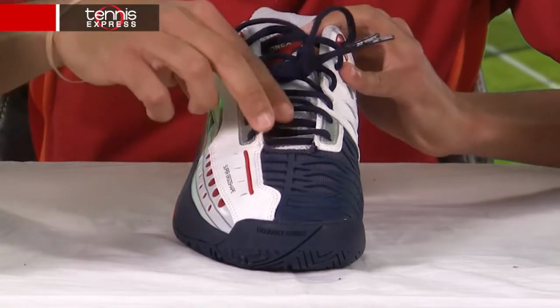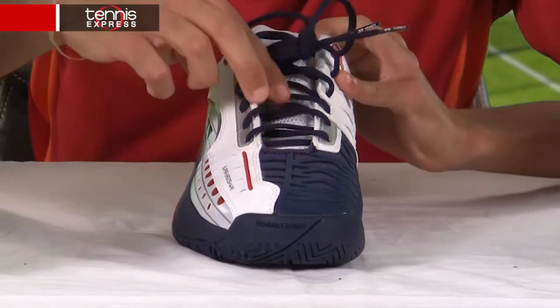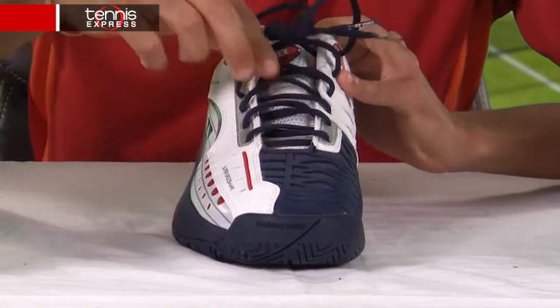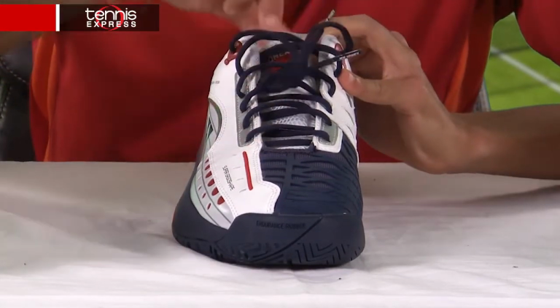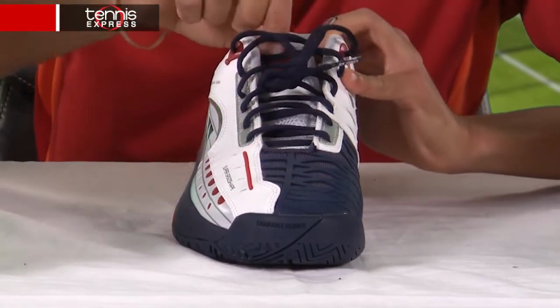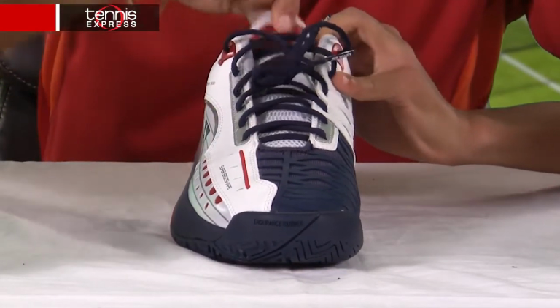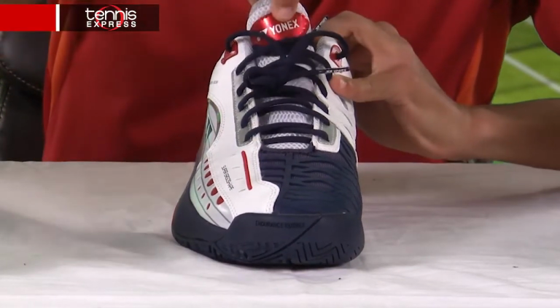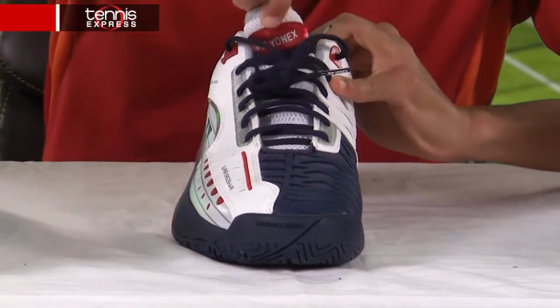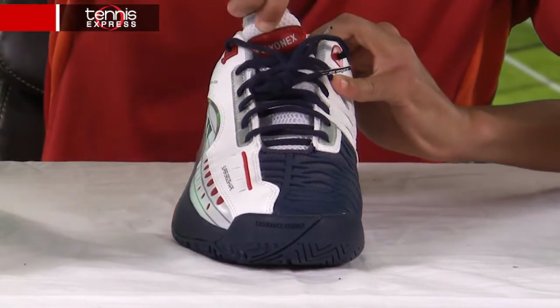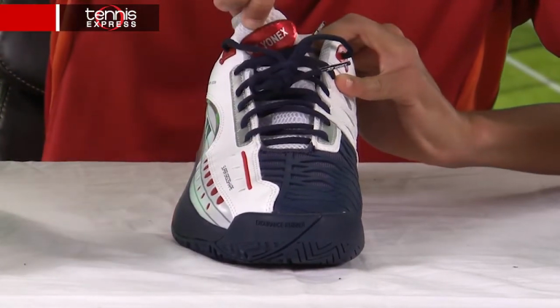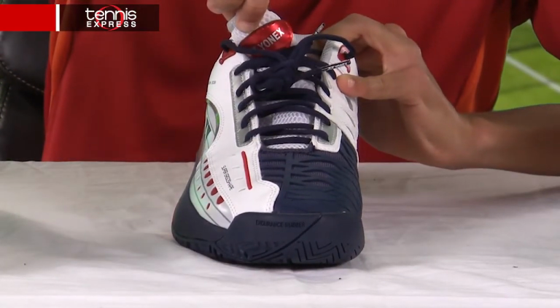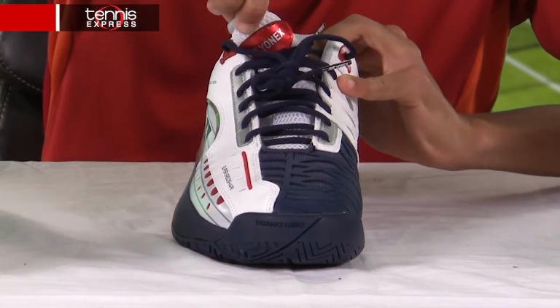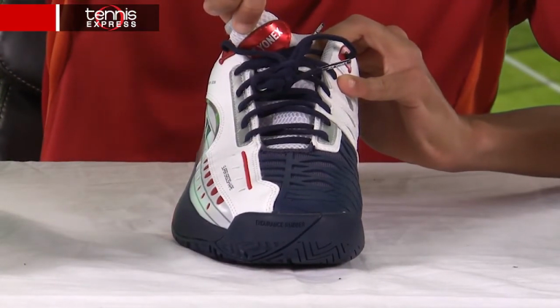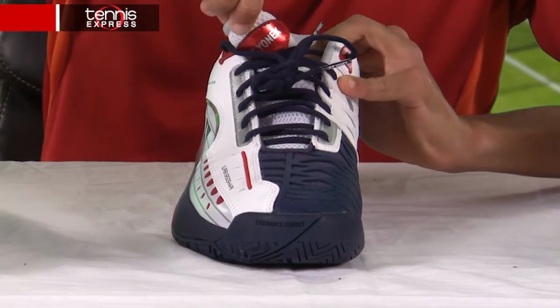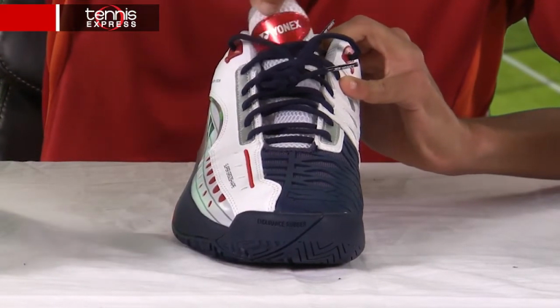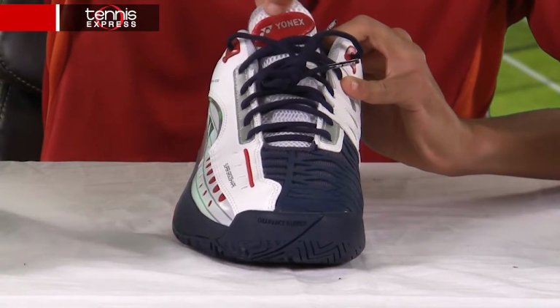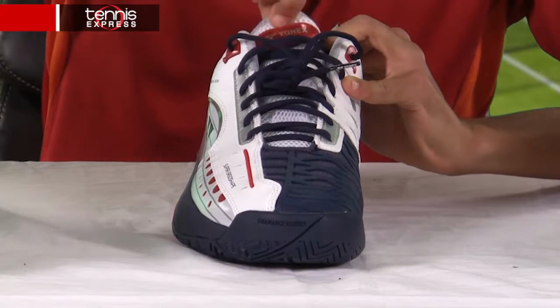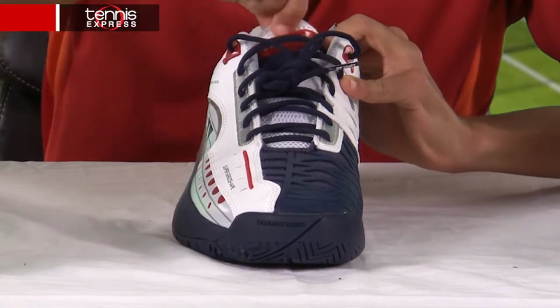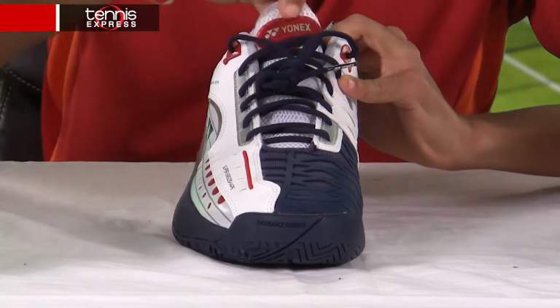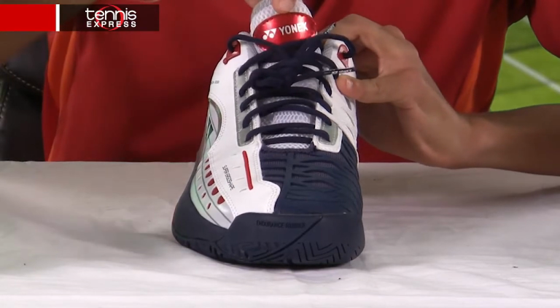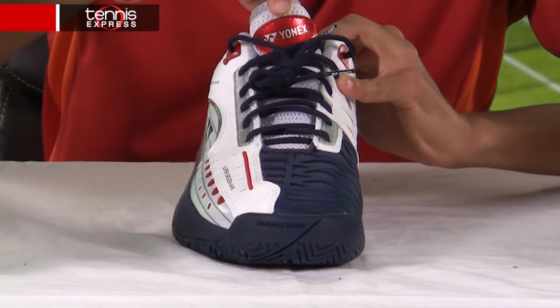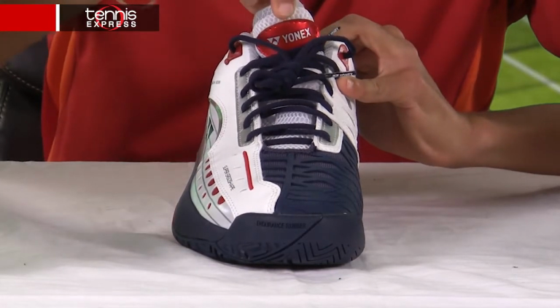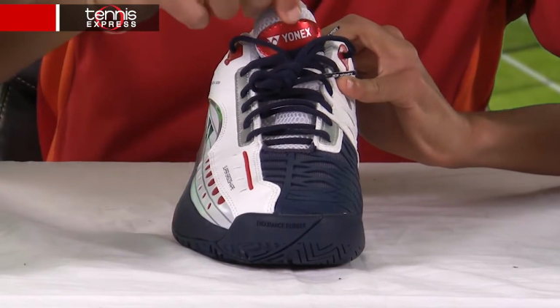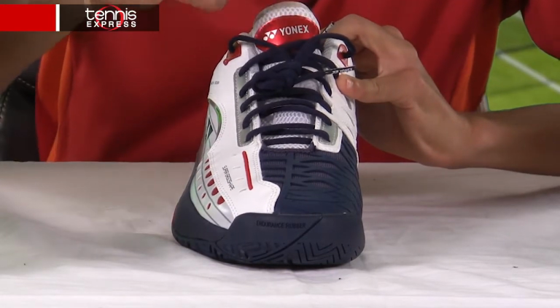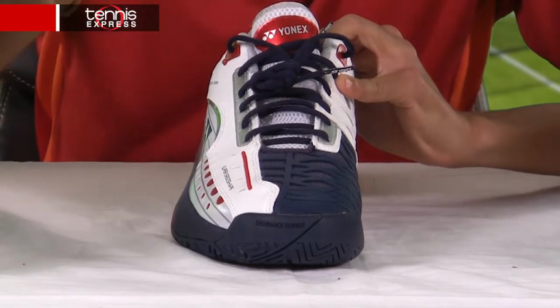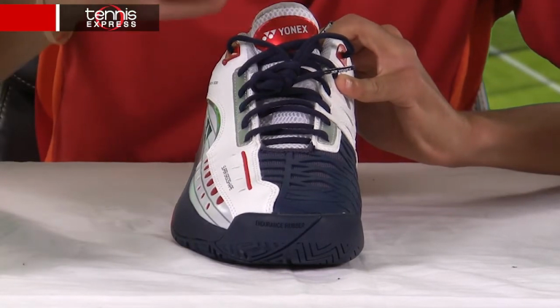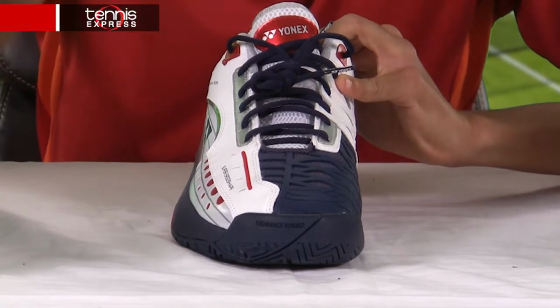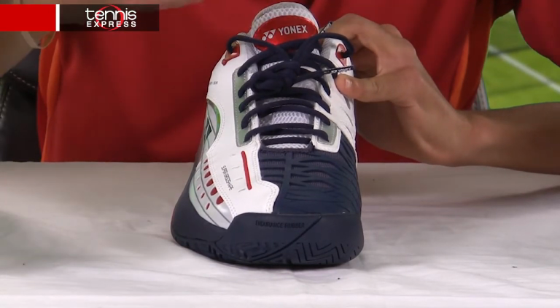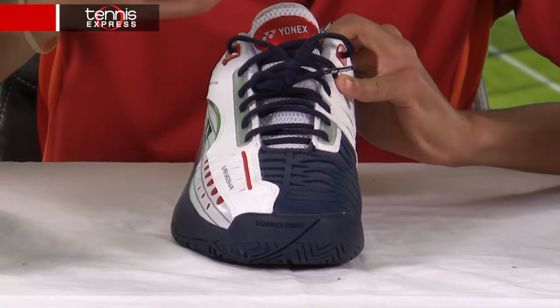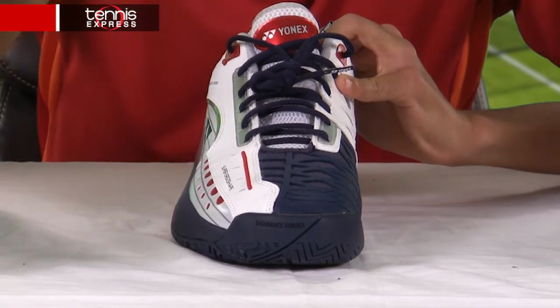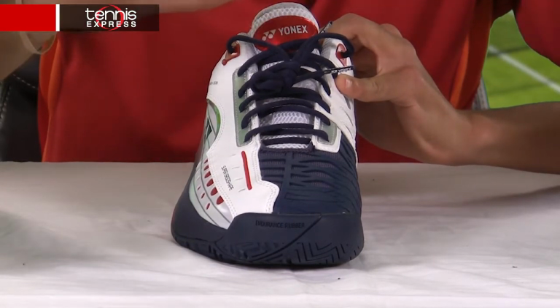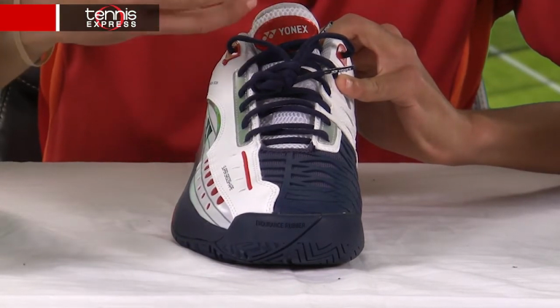Further along the instep we'll find the tongue, and a new innovation — a stationary tongue — which provides a nice glove-snug fit.